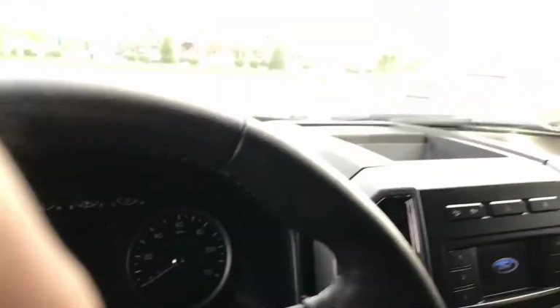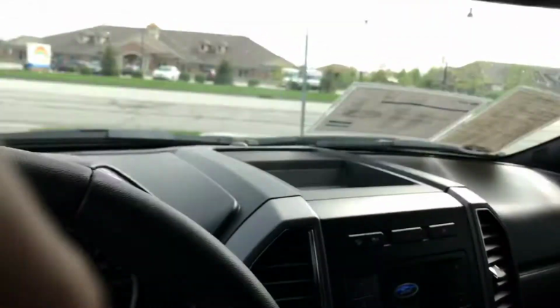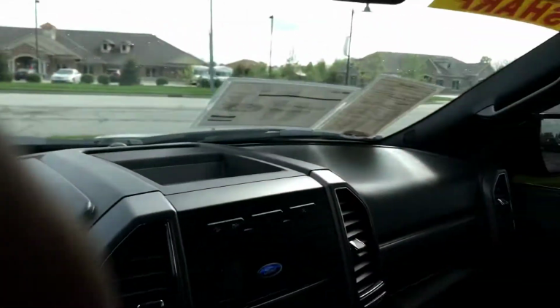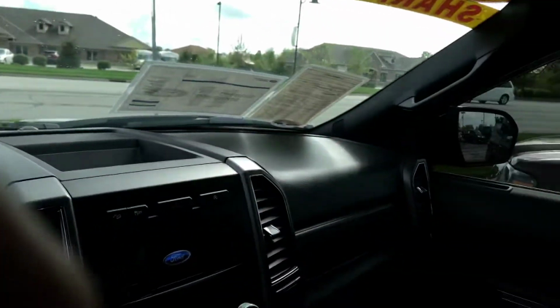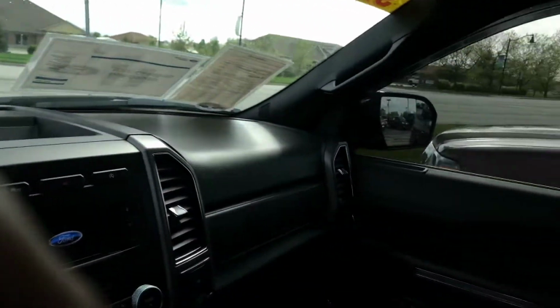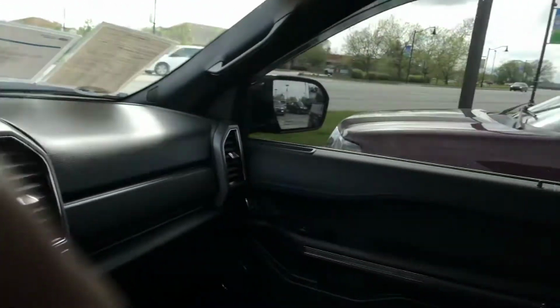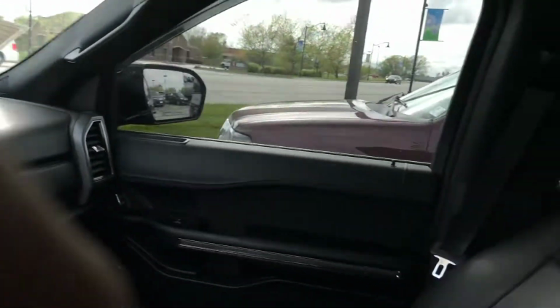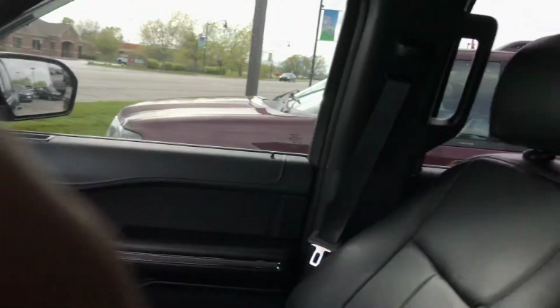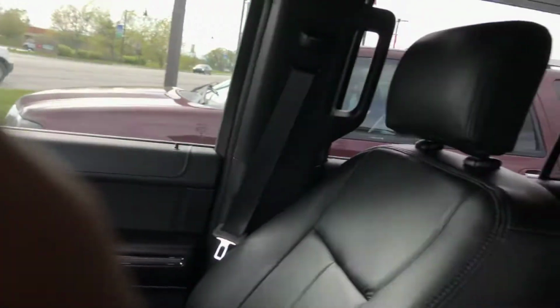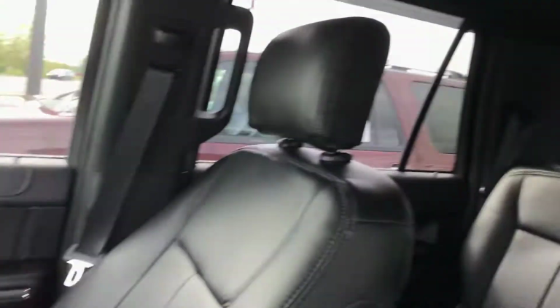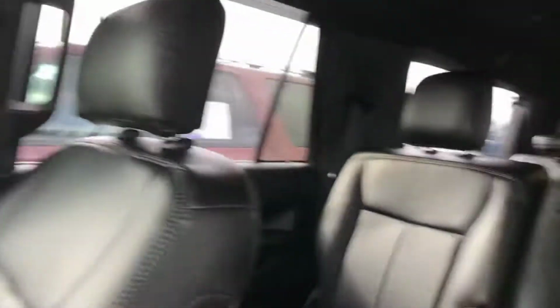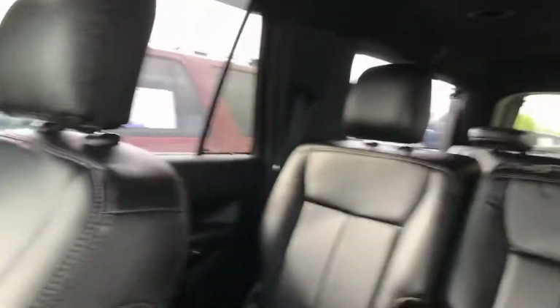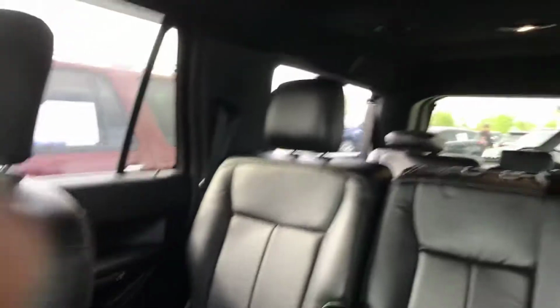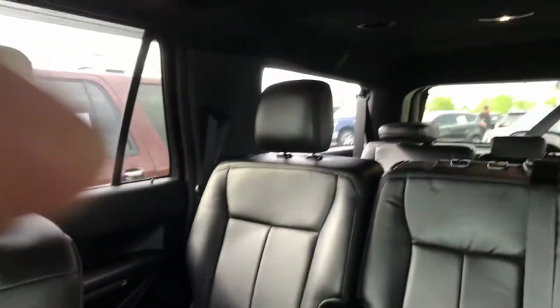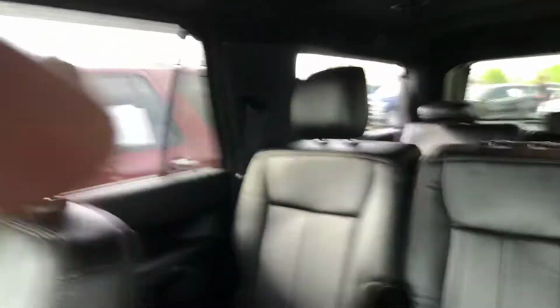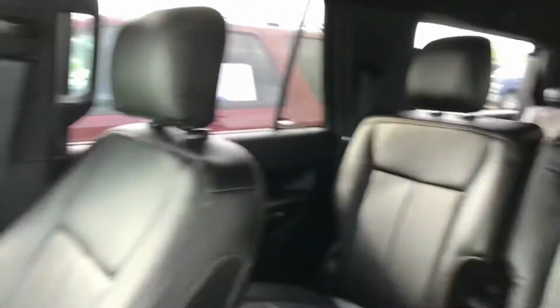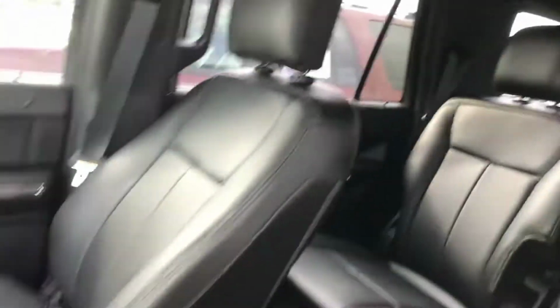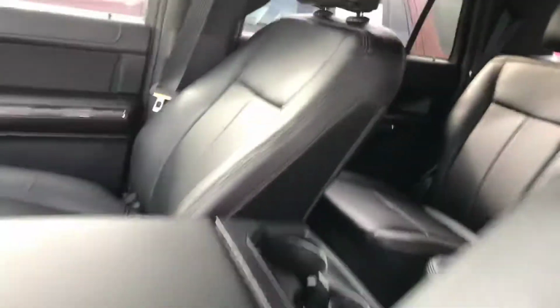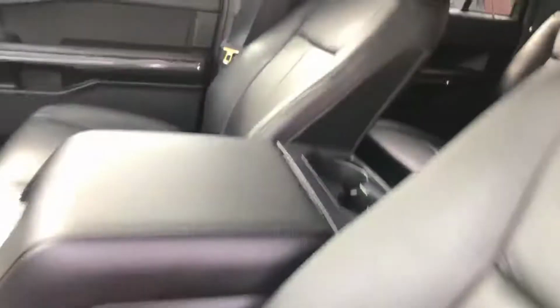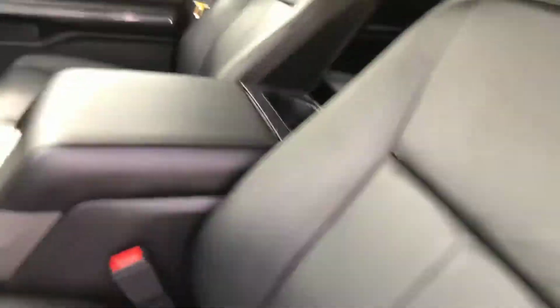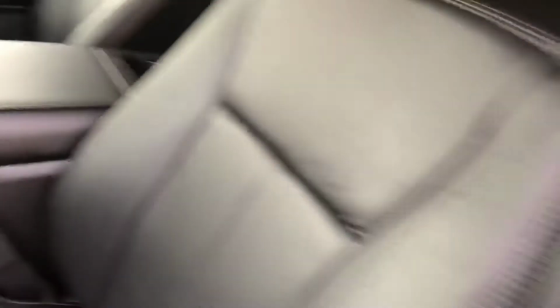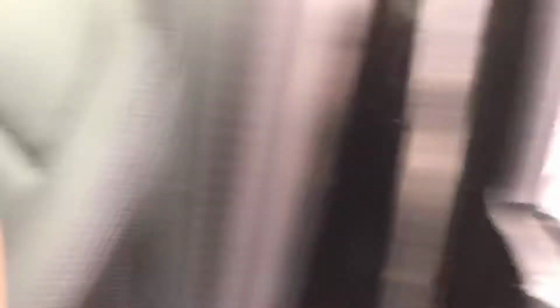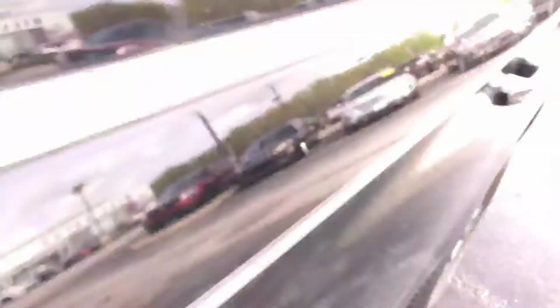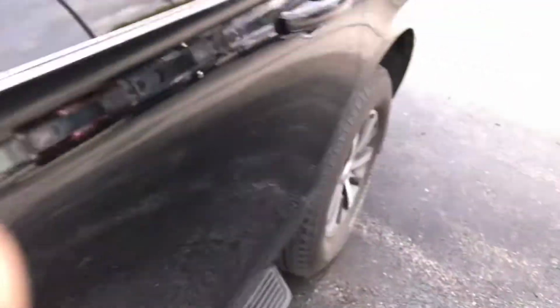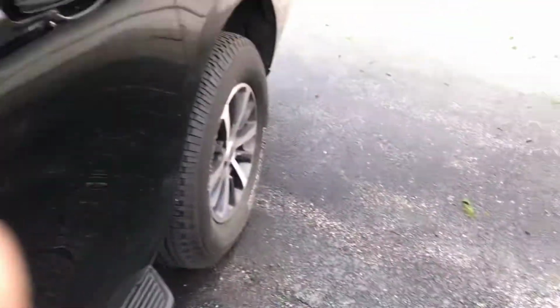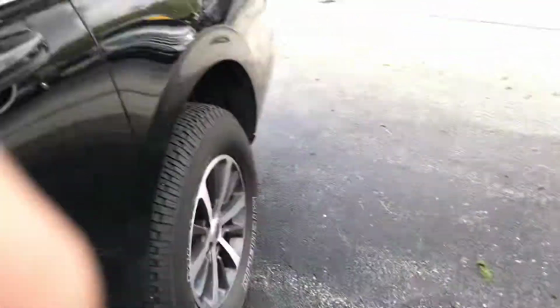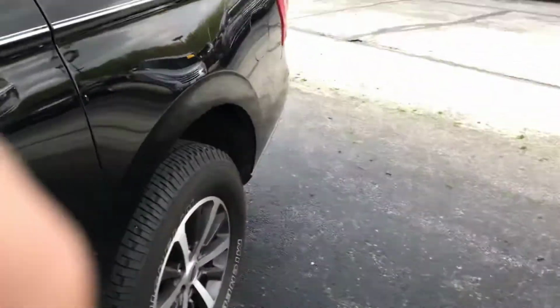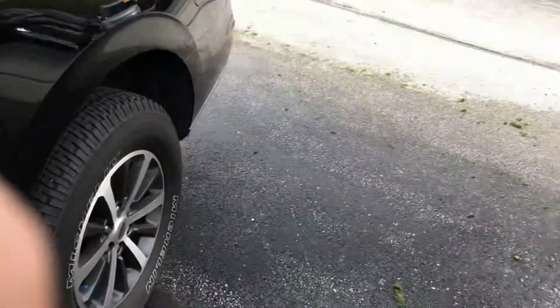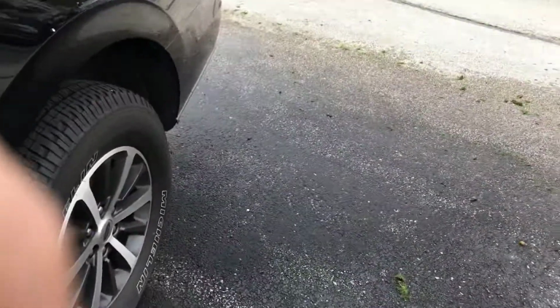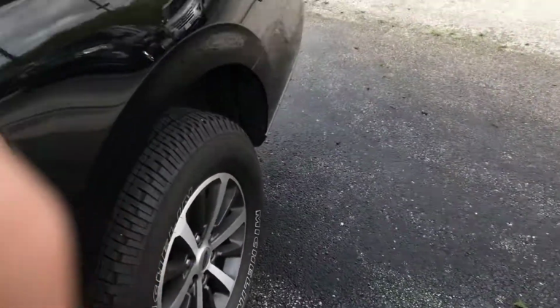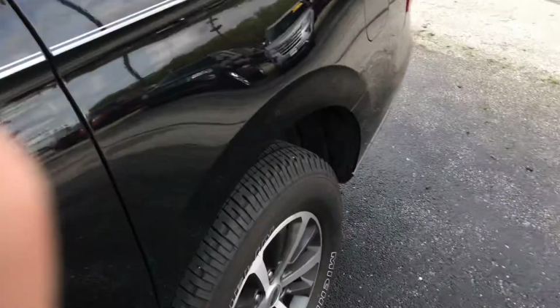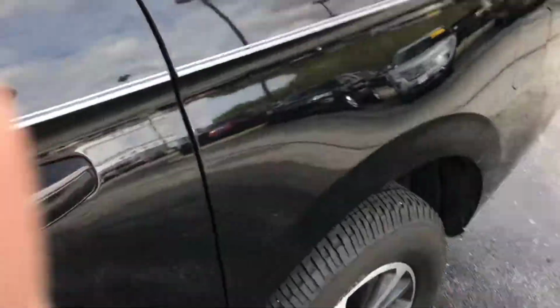I'd describe this as new car clean inside and out. Very, very sharp vehicle right here.